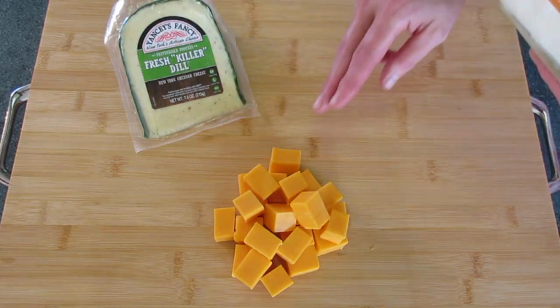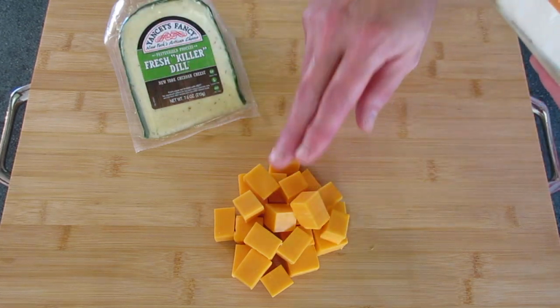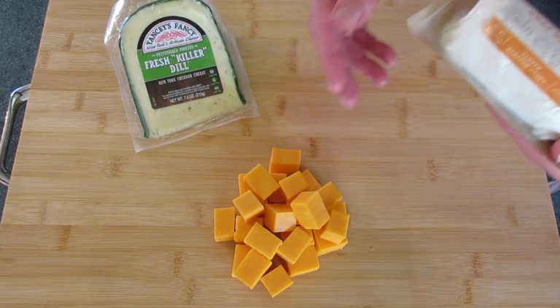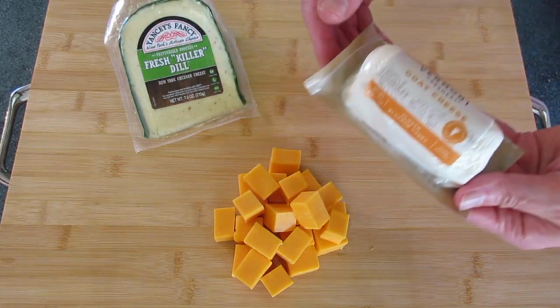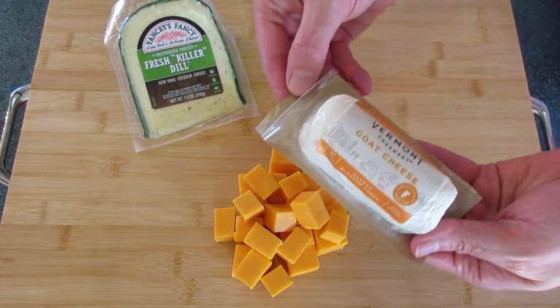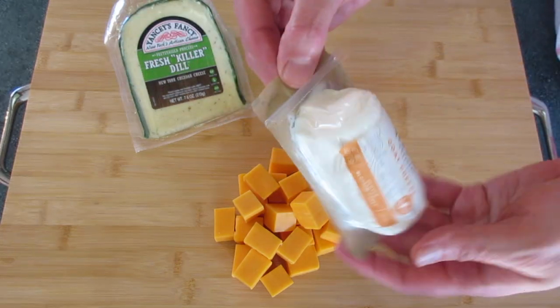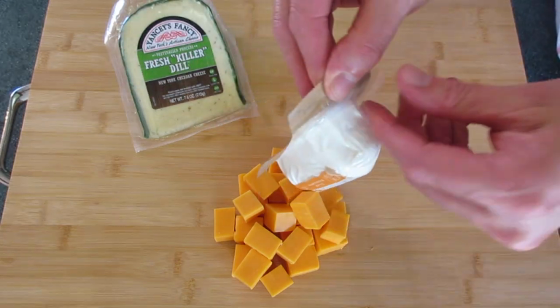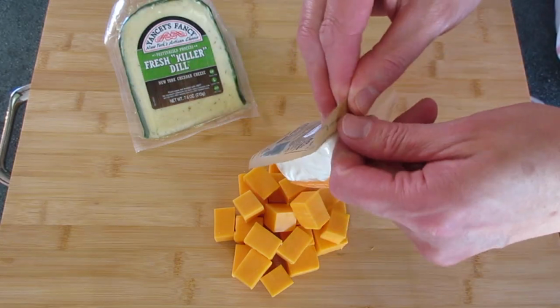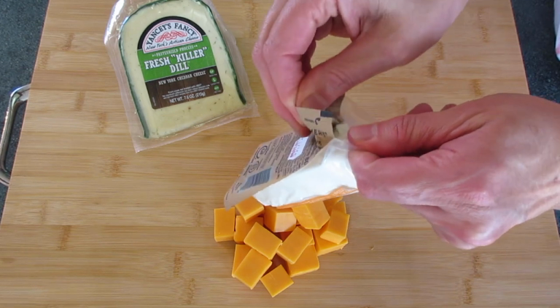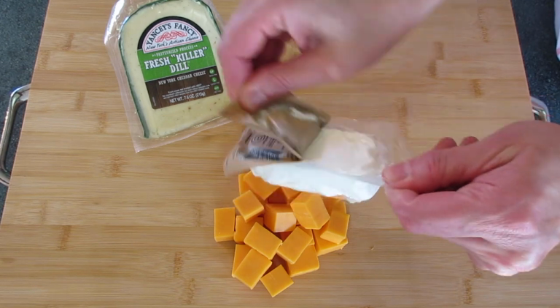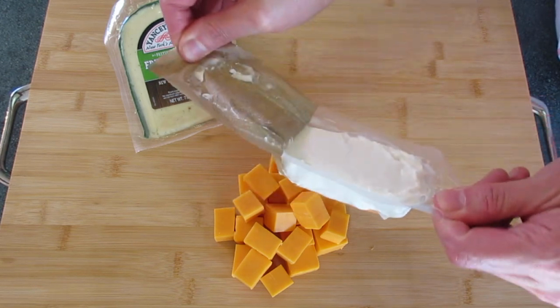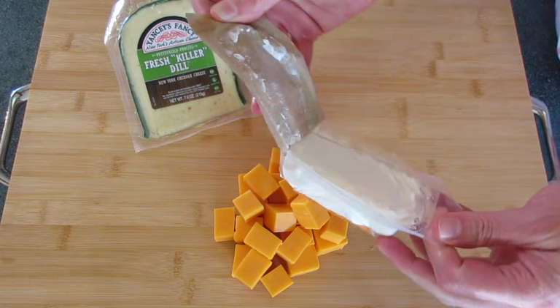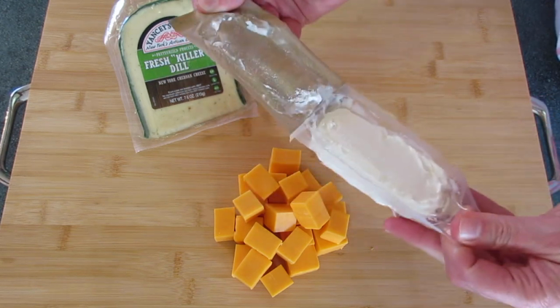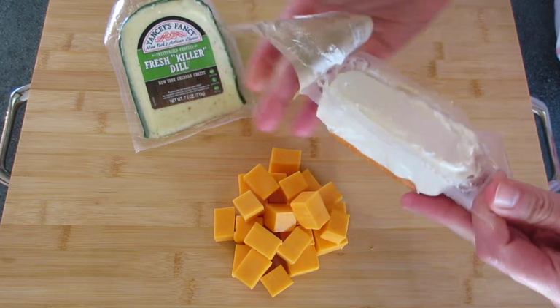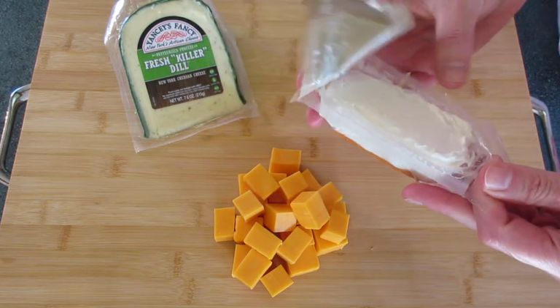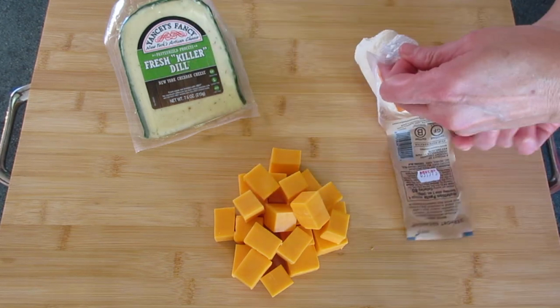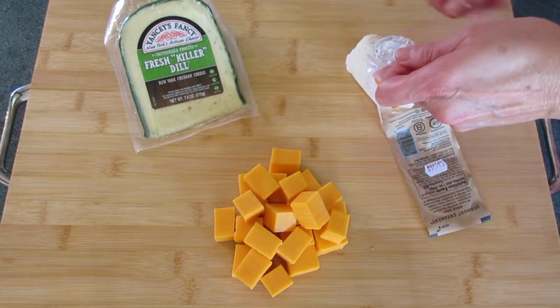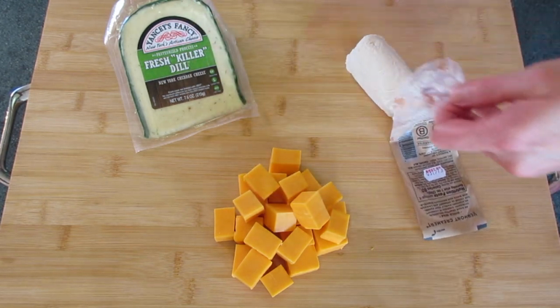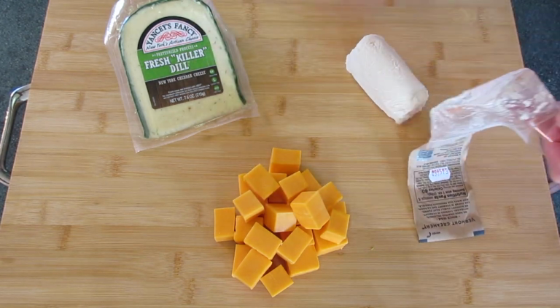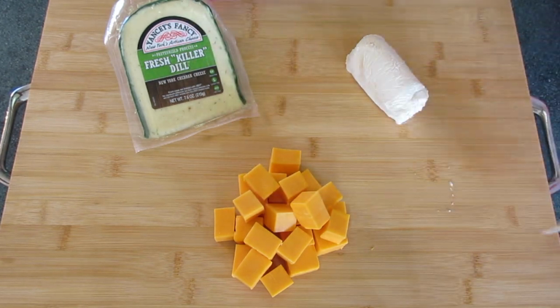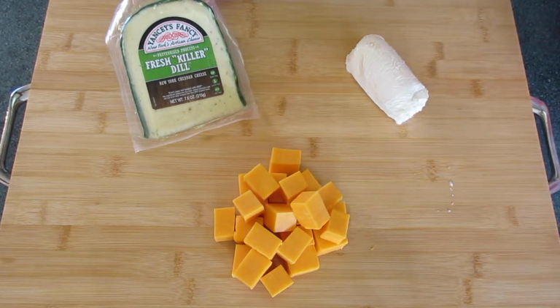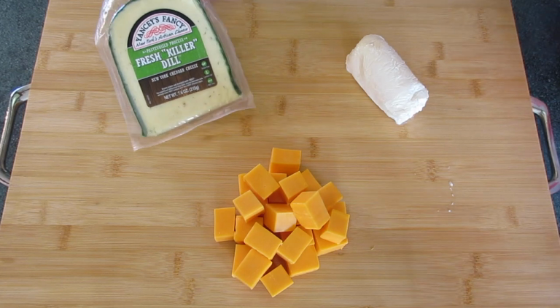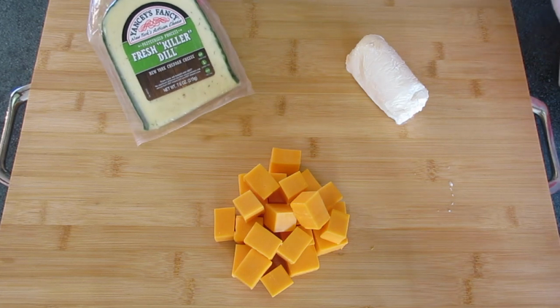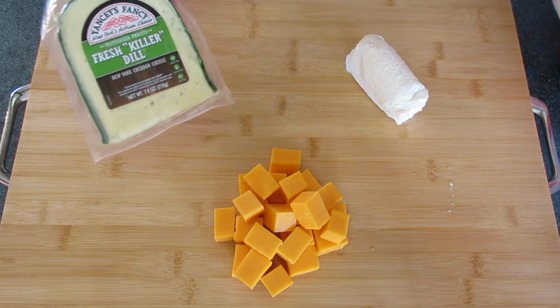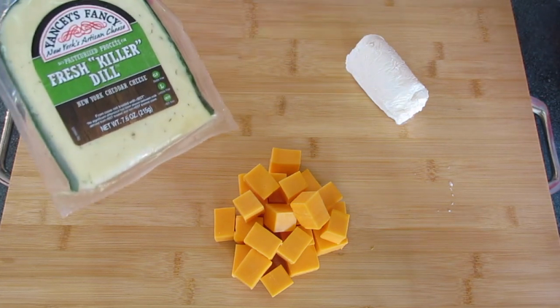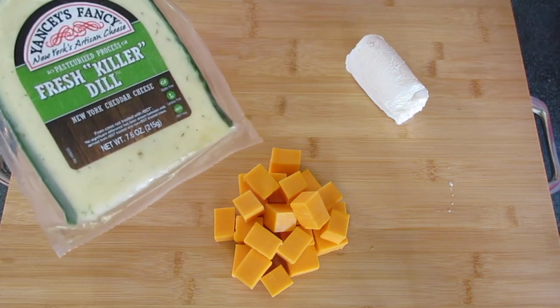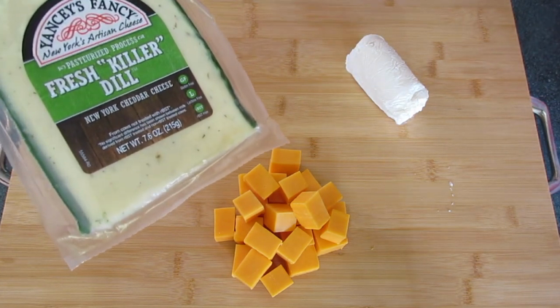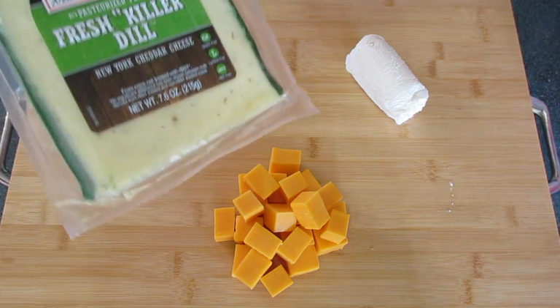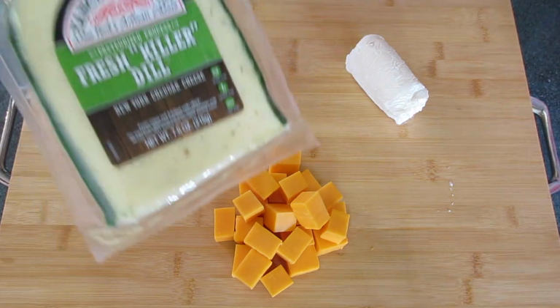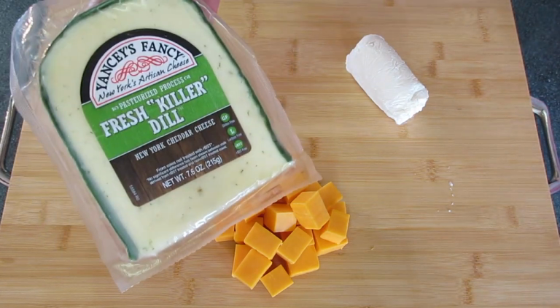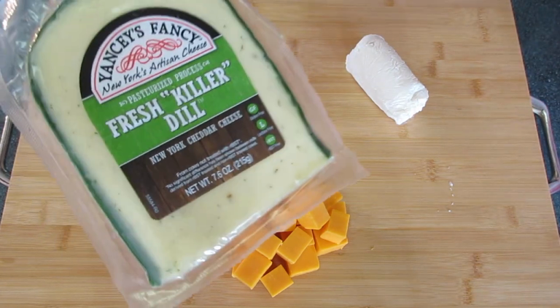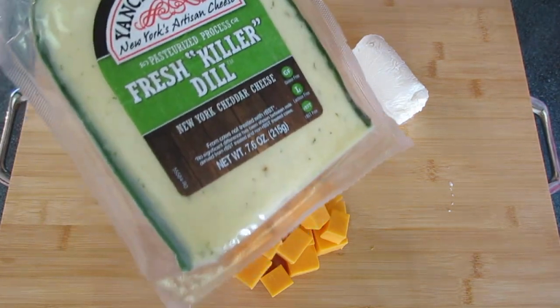This is a sharp cheddar cheese, and then I've got a Vermont goat cheese — a very soft cheese. And right here I have a hard cheese. This is a fresh killer dill. So delicious, one of my favorites.